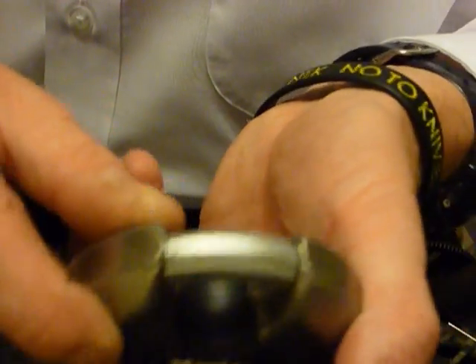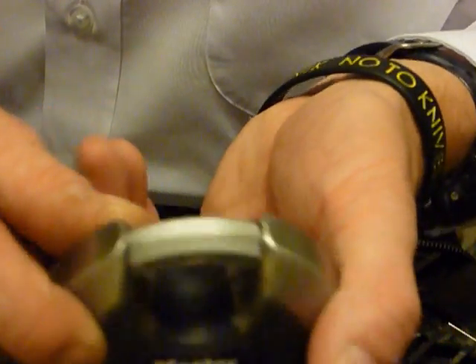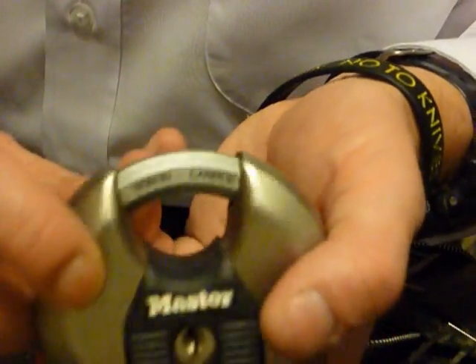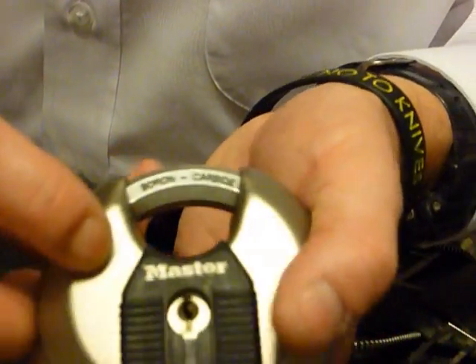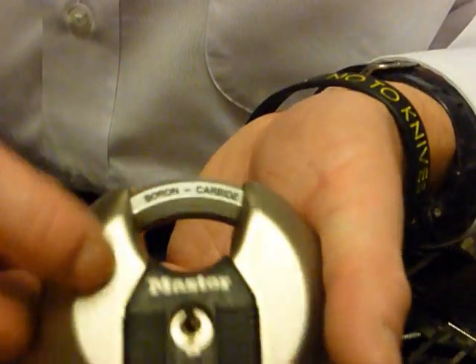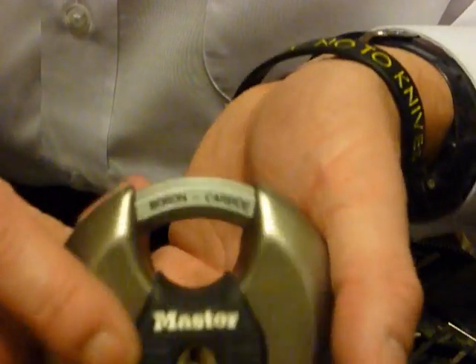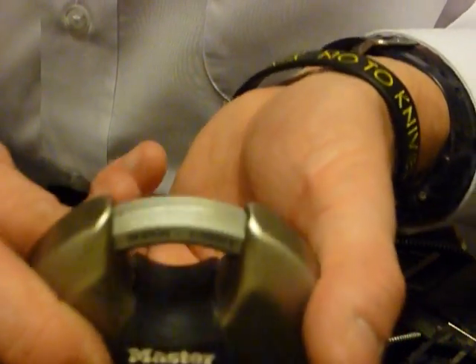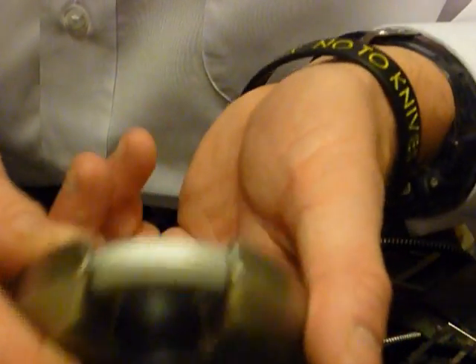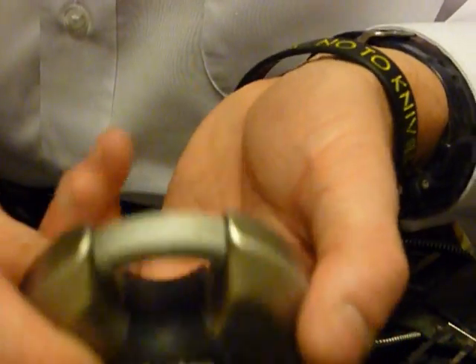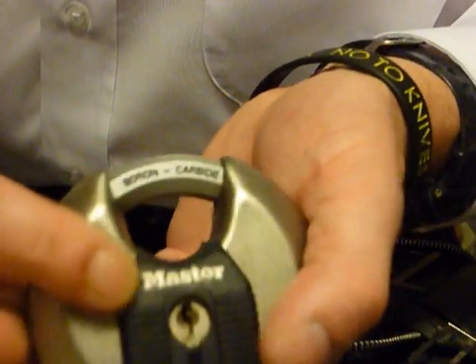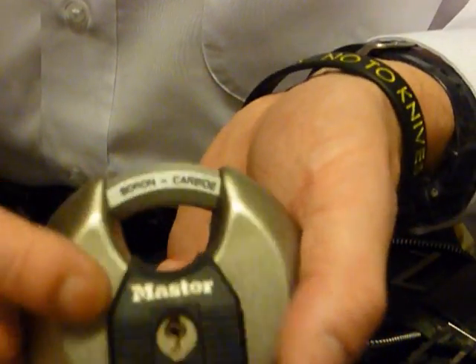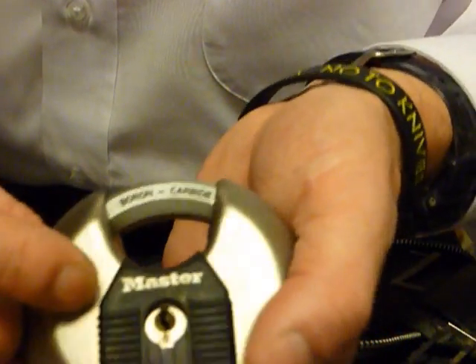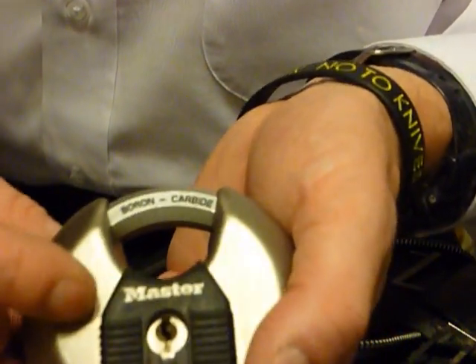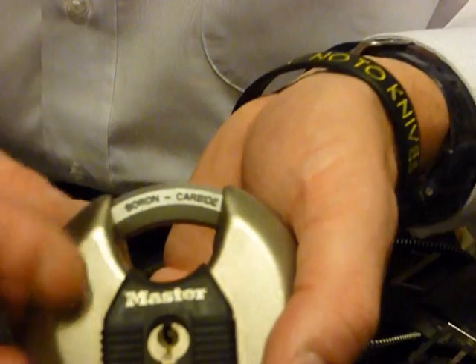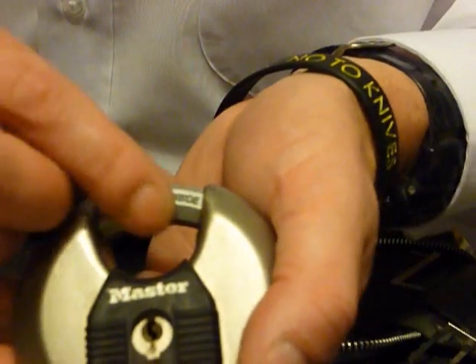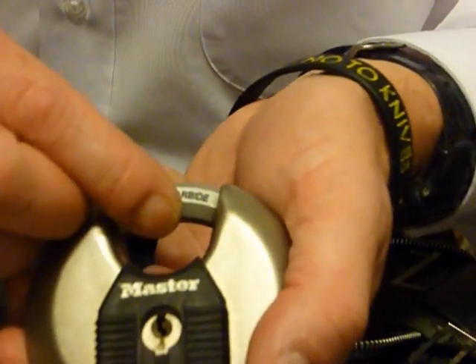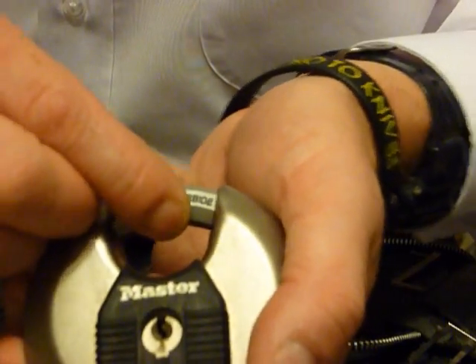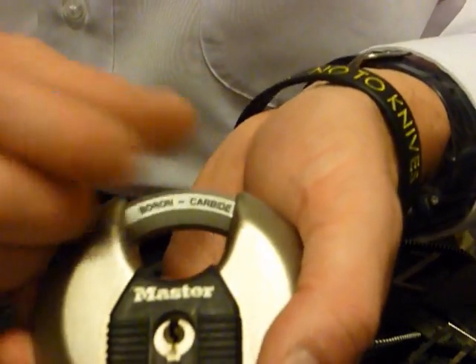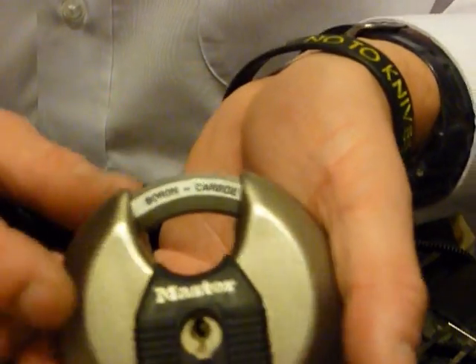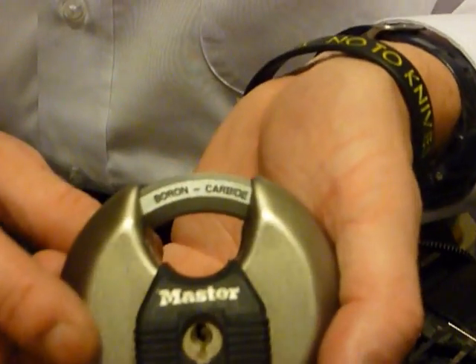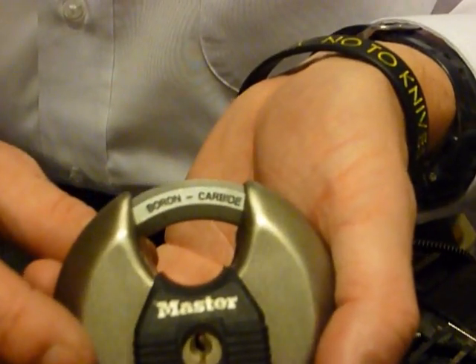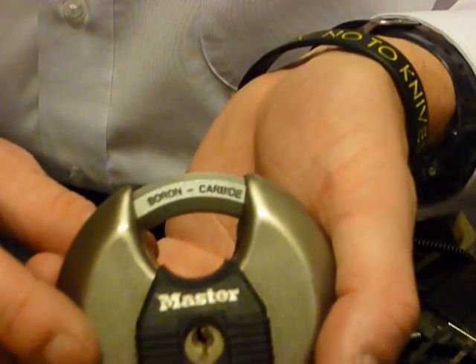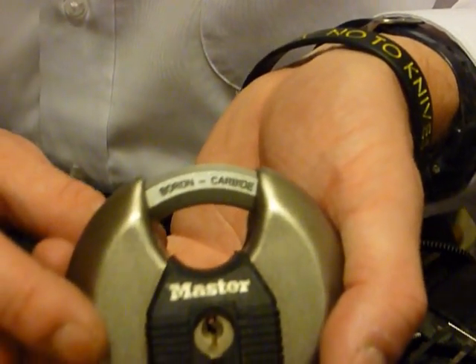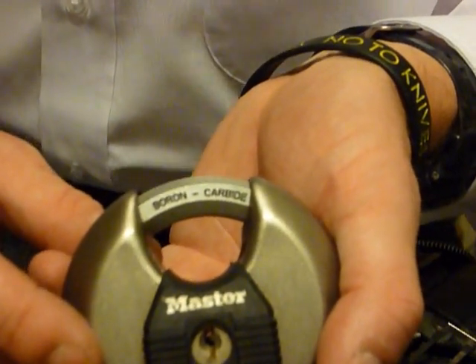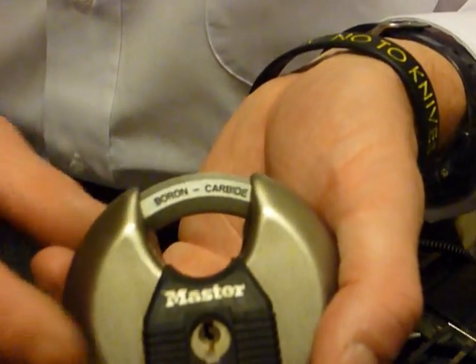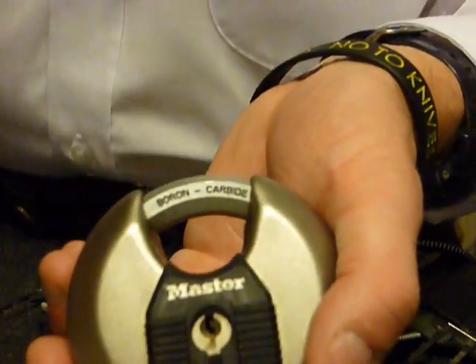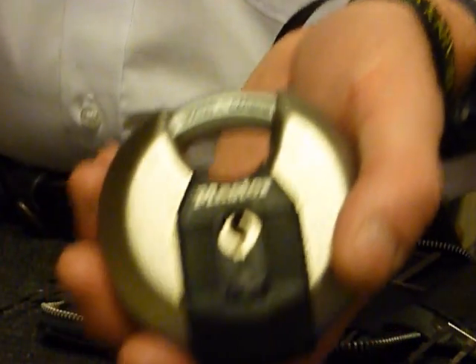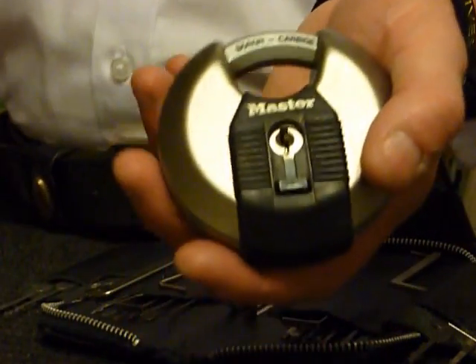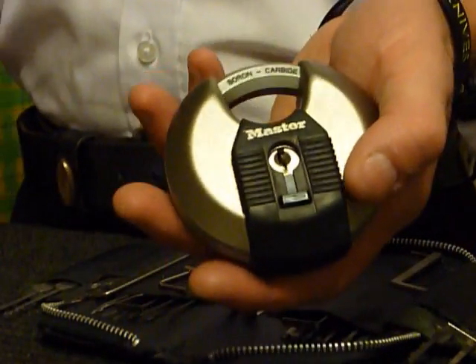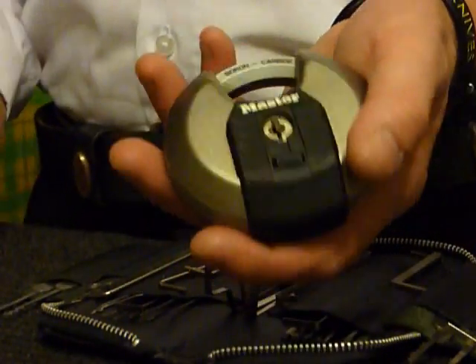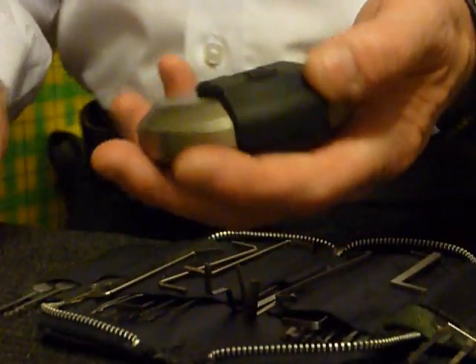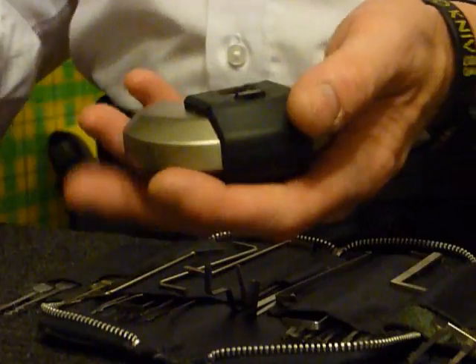I think maybe the reason it's rated nine out of ten is because it states boron carbide — difficult to cut through — with the shape of it, as you can see, it's like a hexagon-type shackle. Difficult to cut, easy to pick. So let's give that a go.